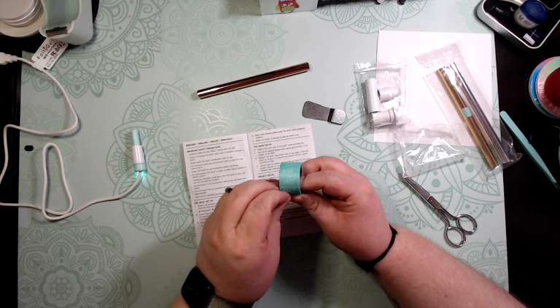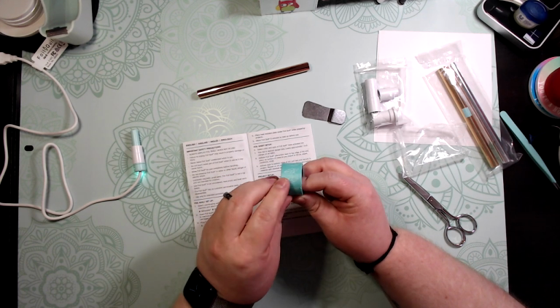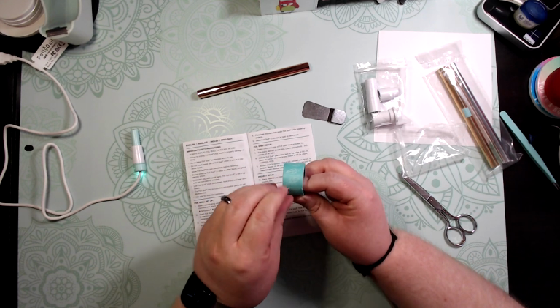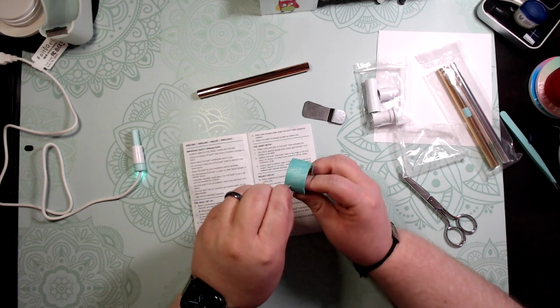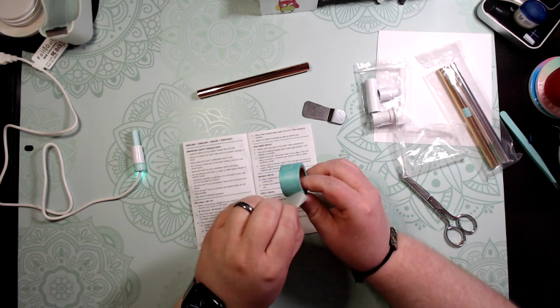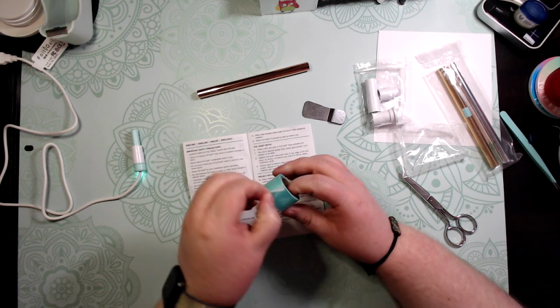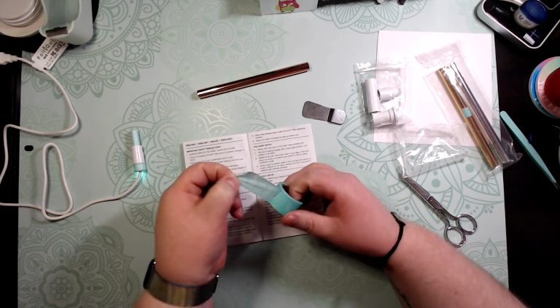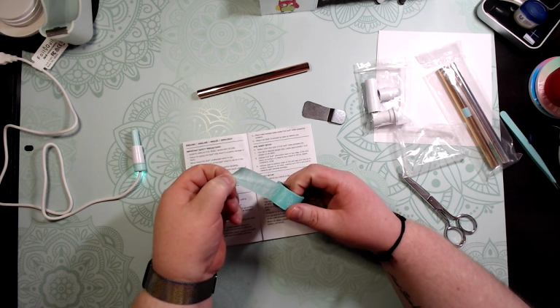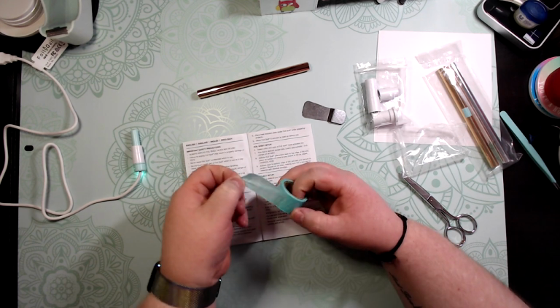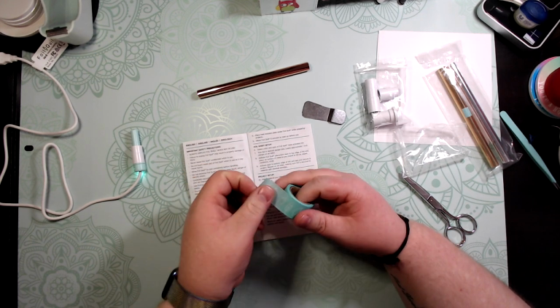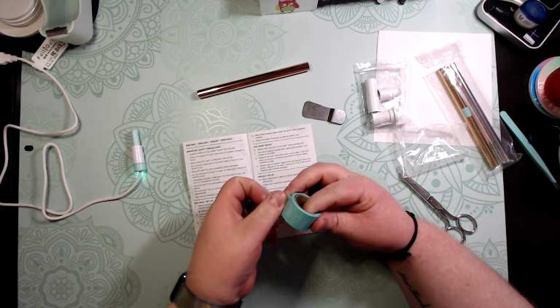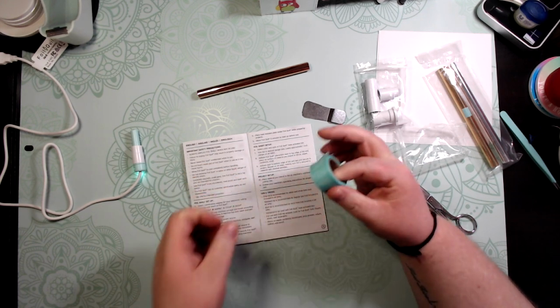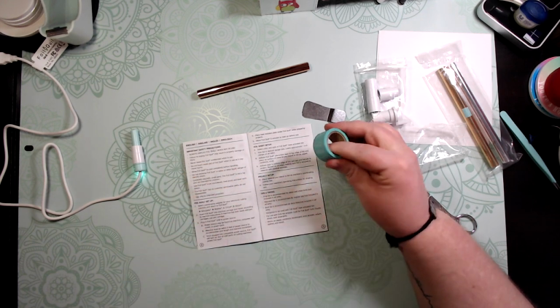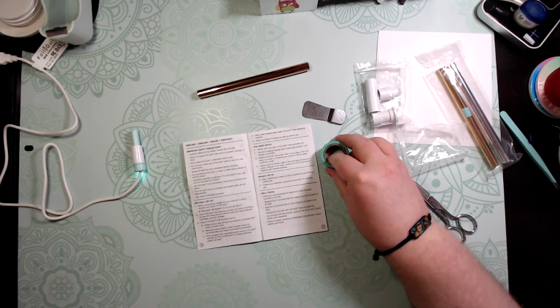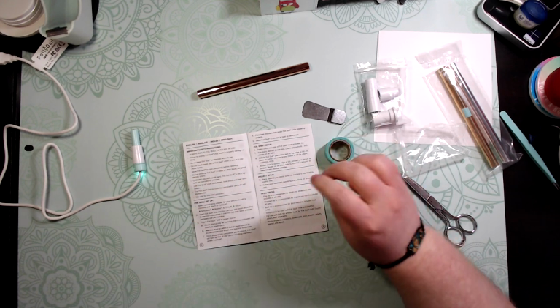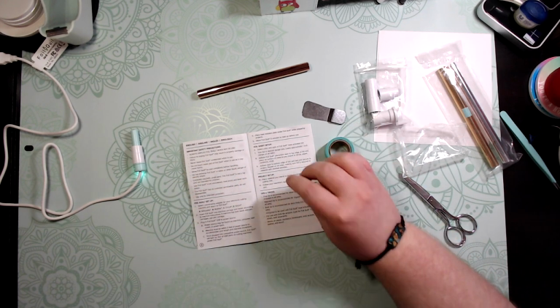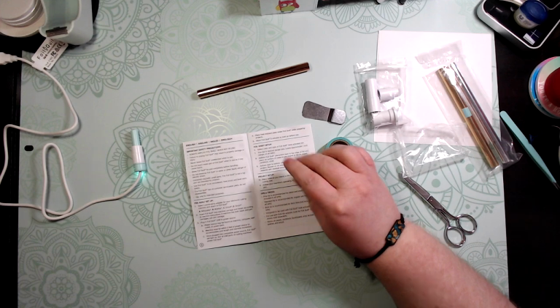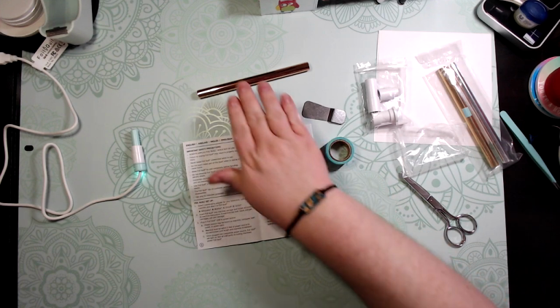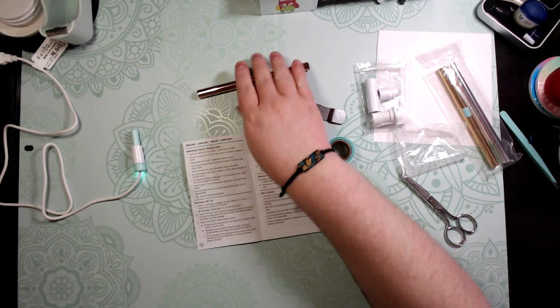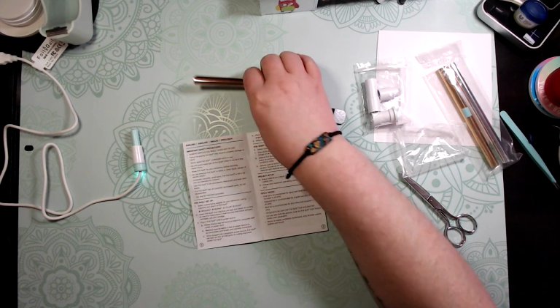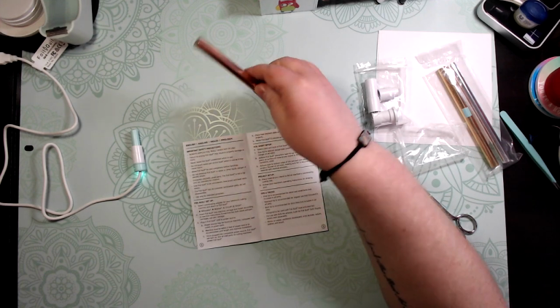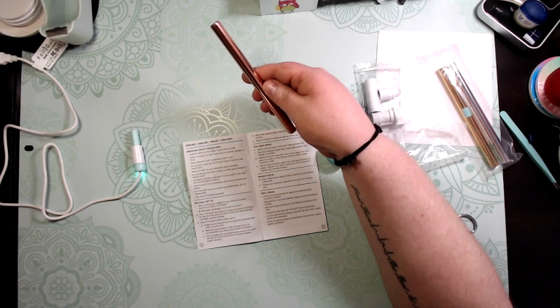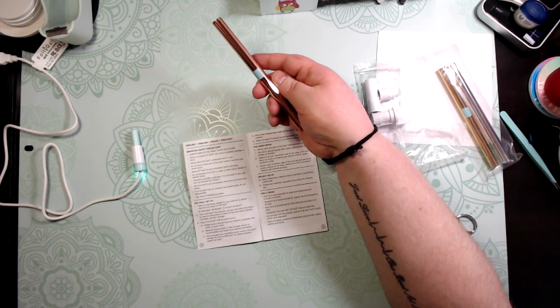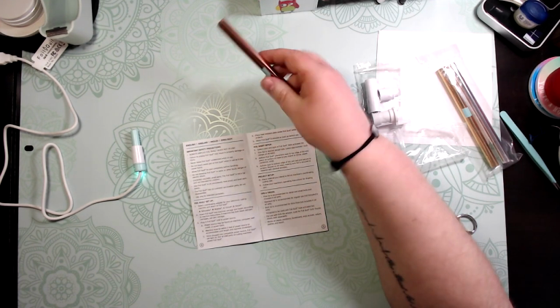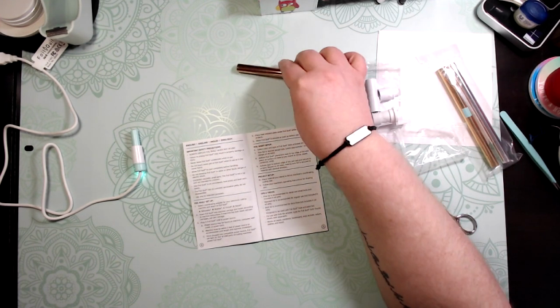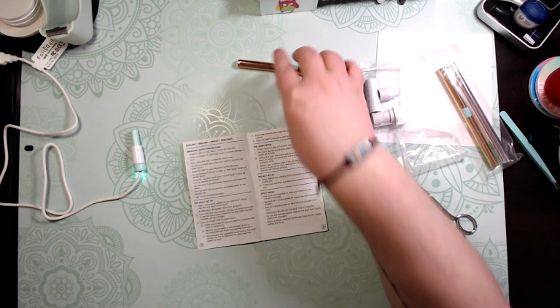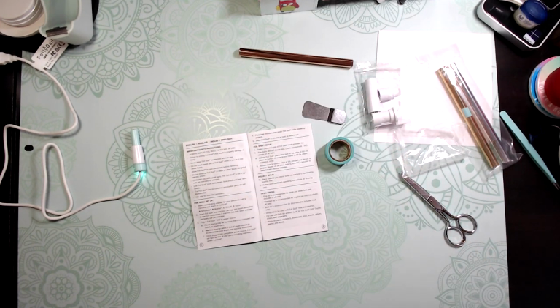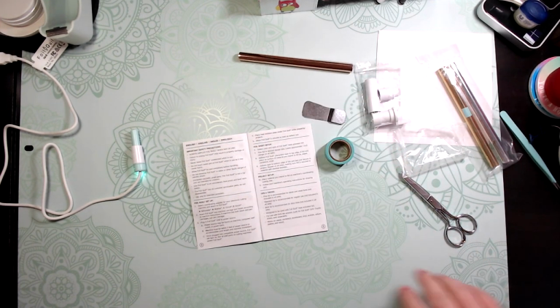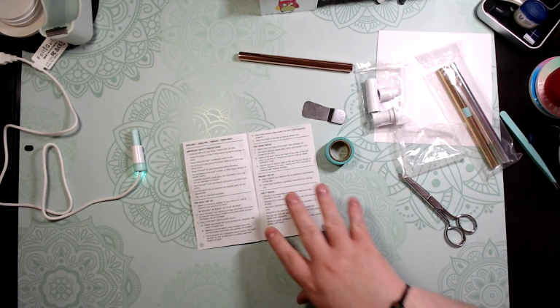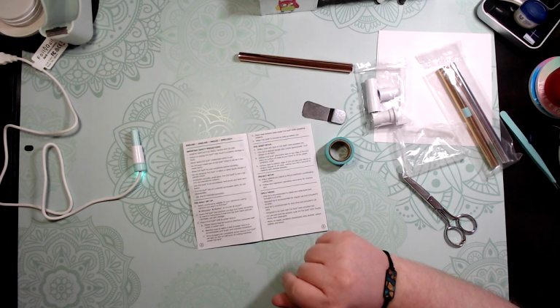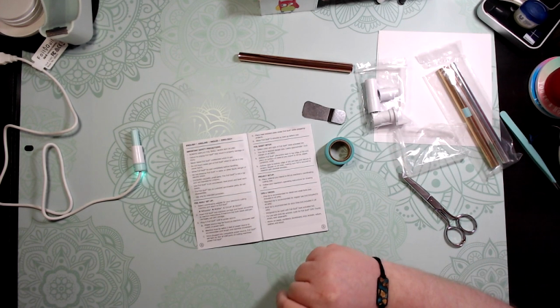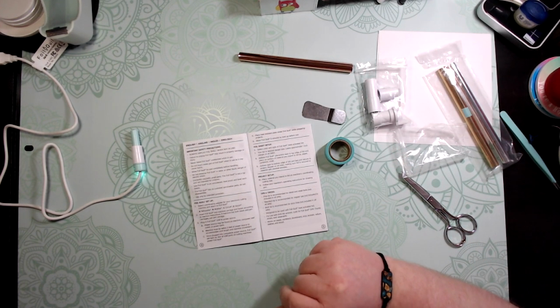Here's your washi tape. You can use any kind — it's nice that they include some. You just want a low-tack tape to tape down your project. Let's get our project ready to go.